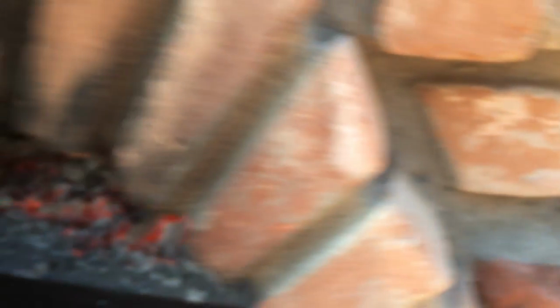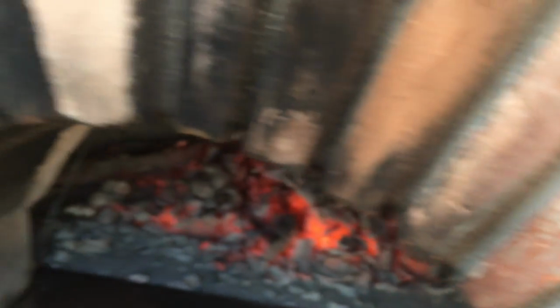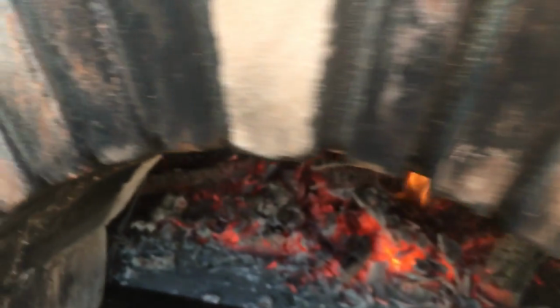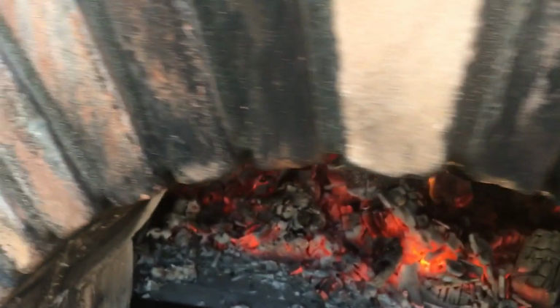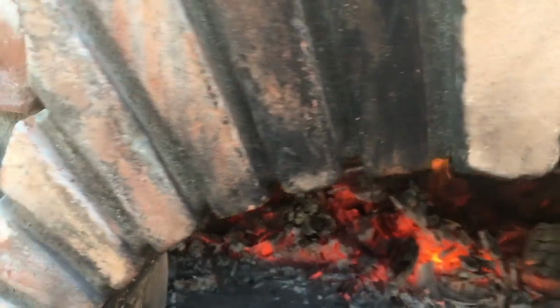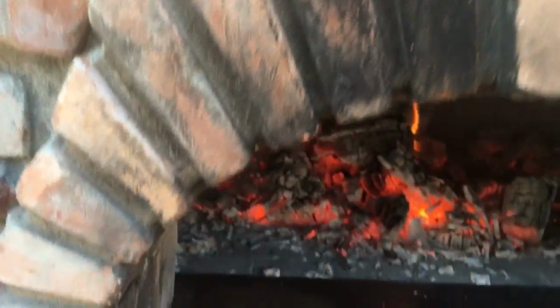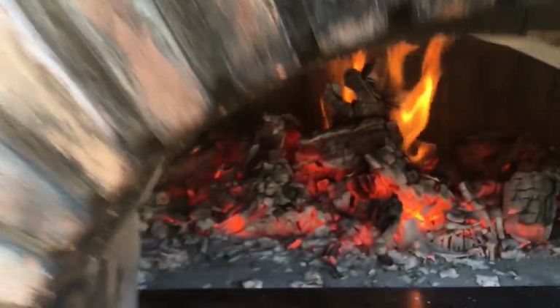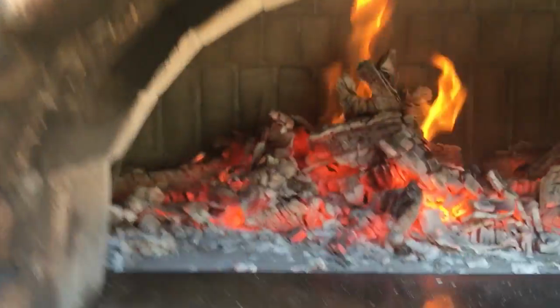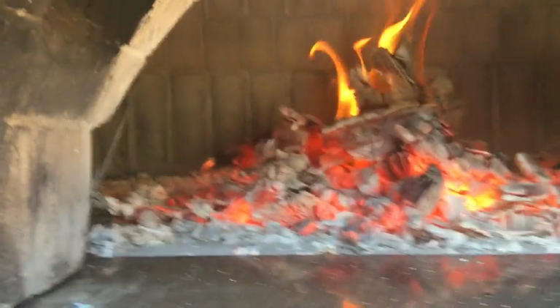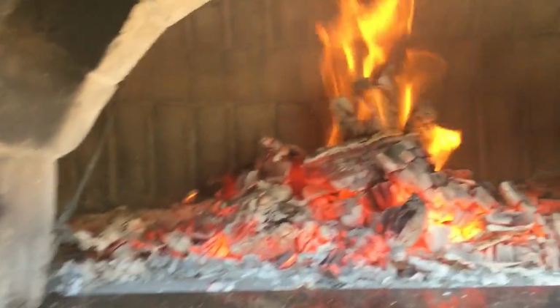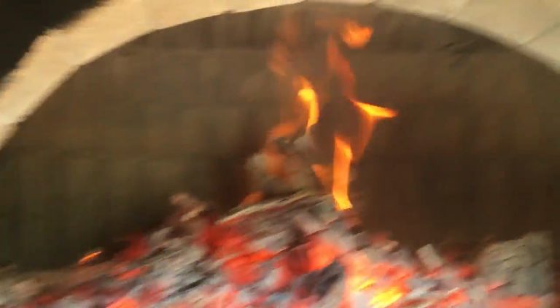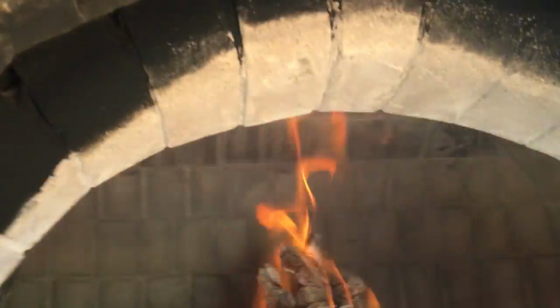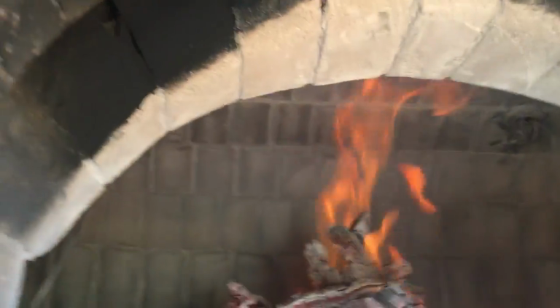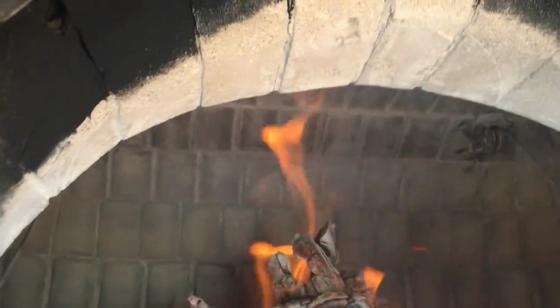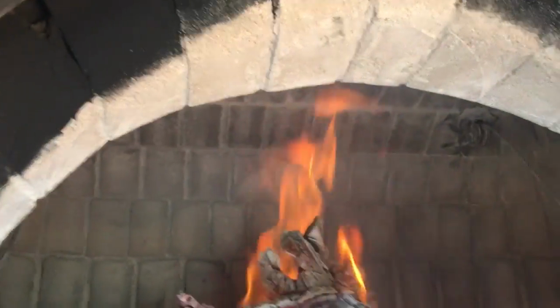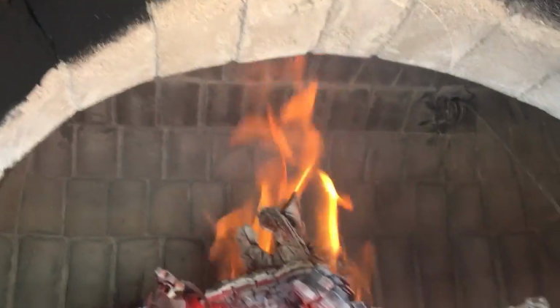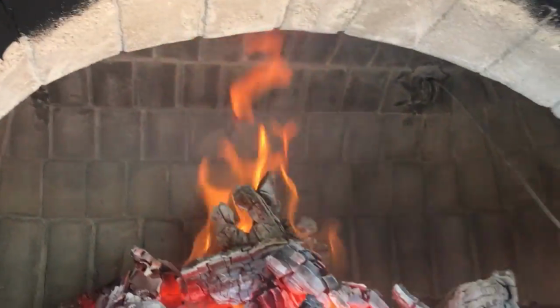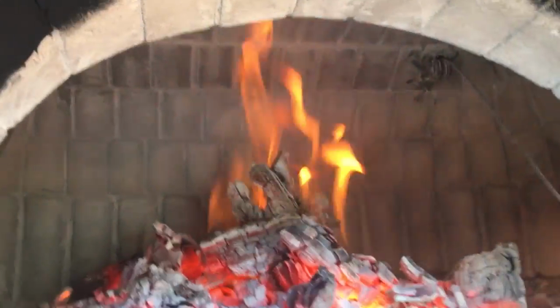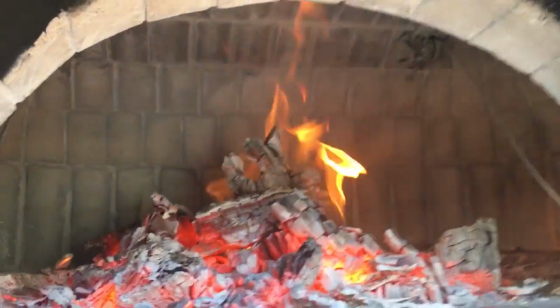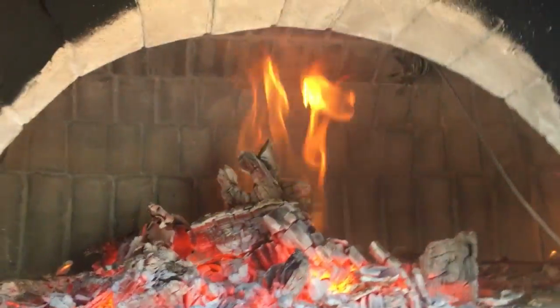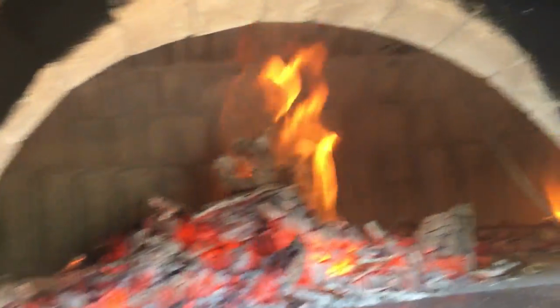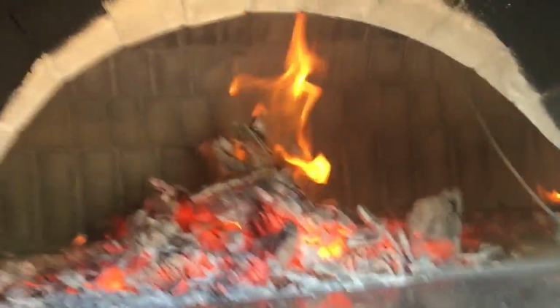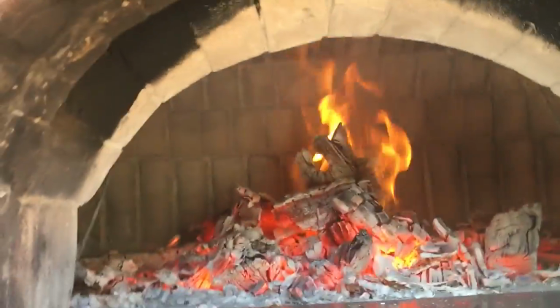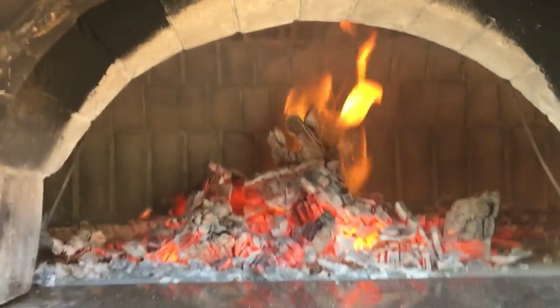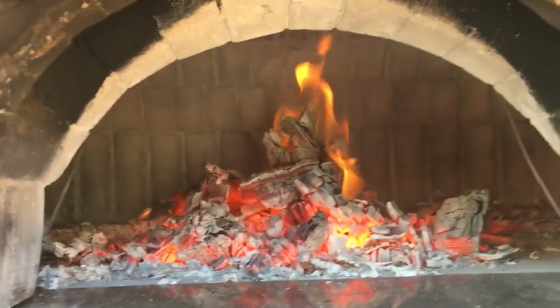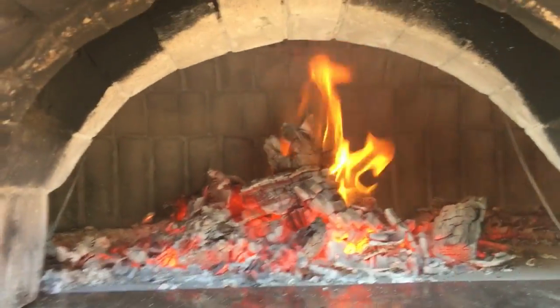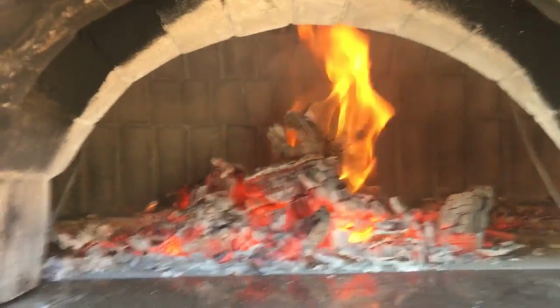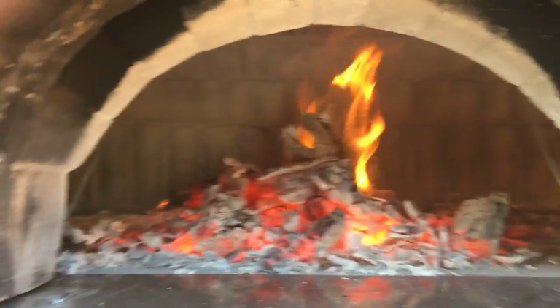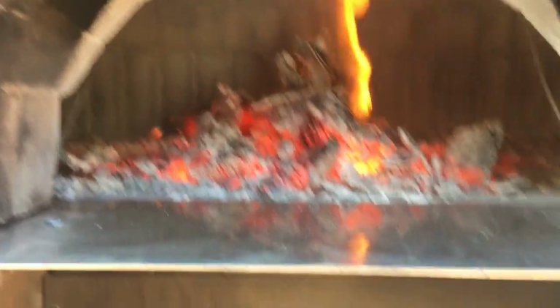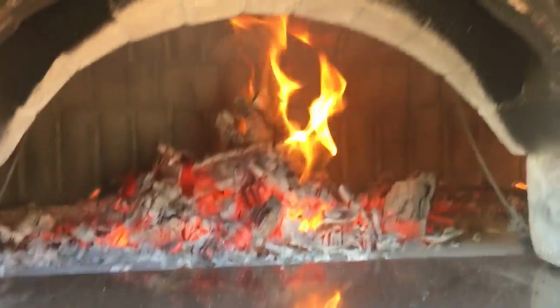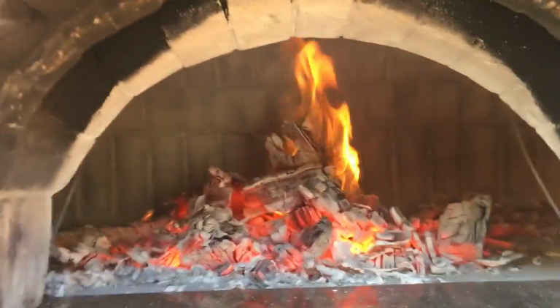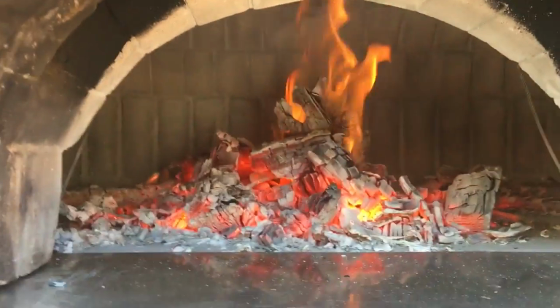This is not suitable for baking bread, but you can see the soot has also burned off the dome. The soot is attached to the dome until about 800 degrees.